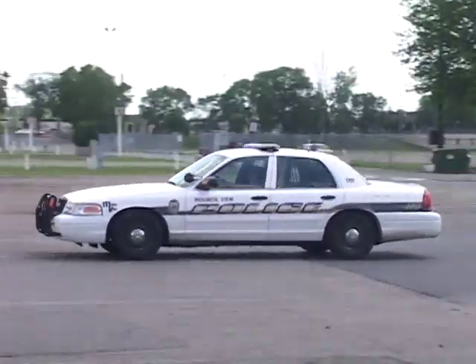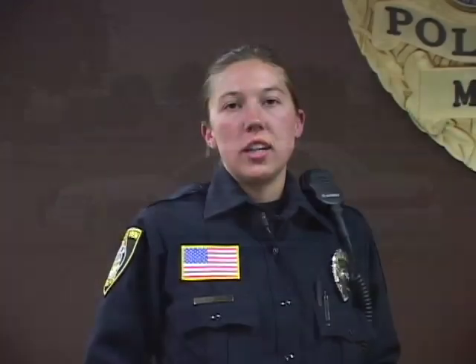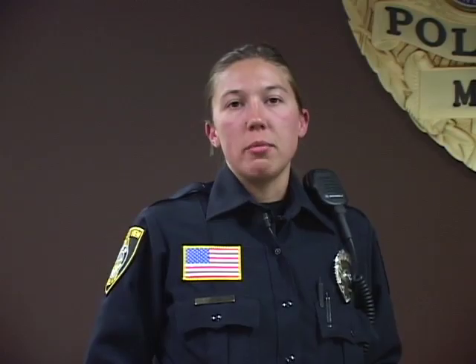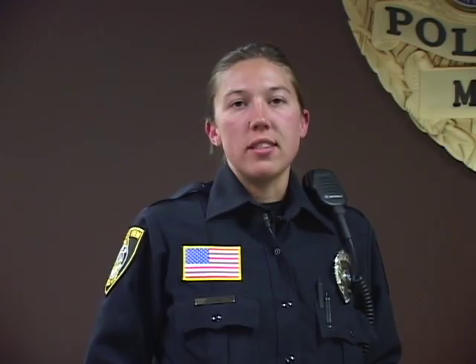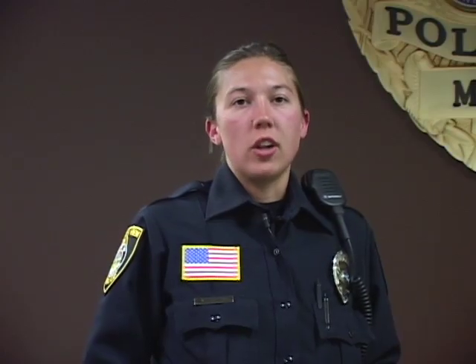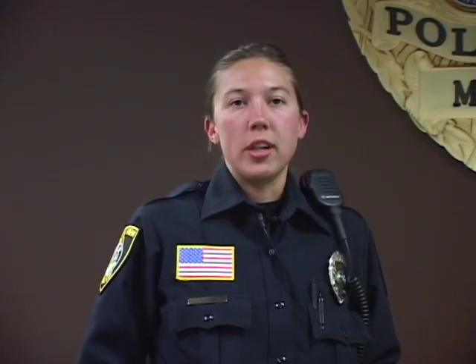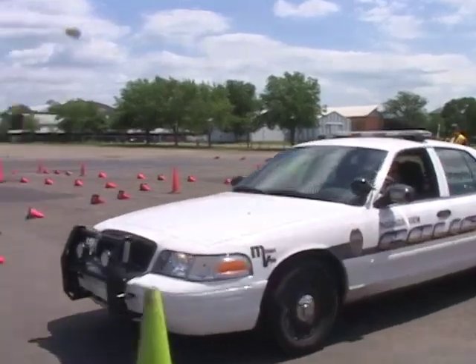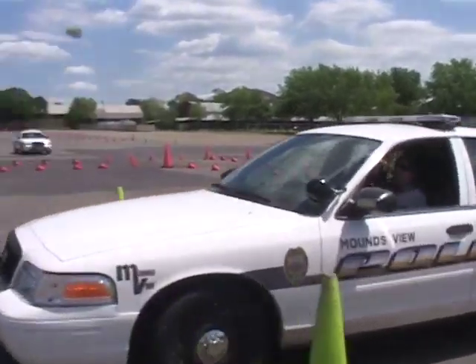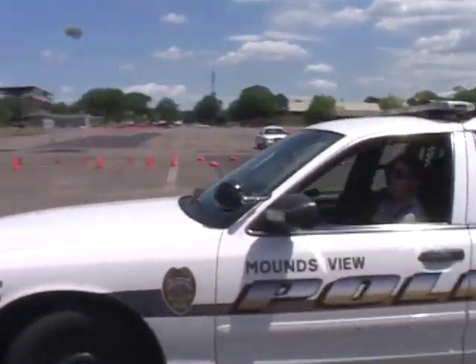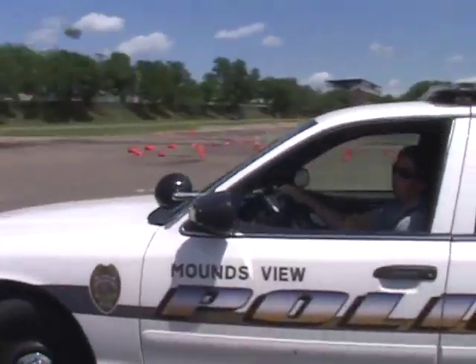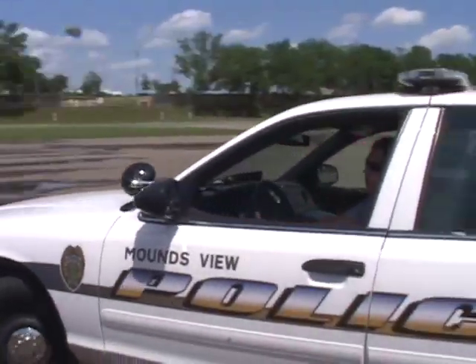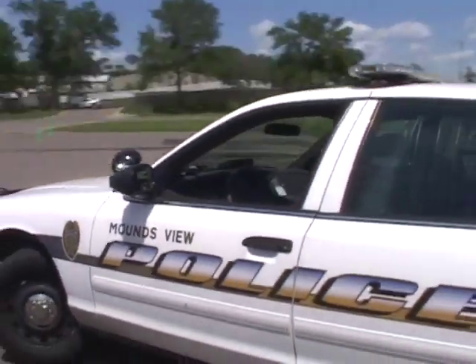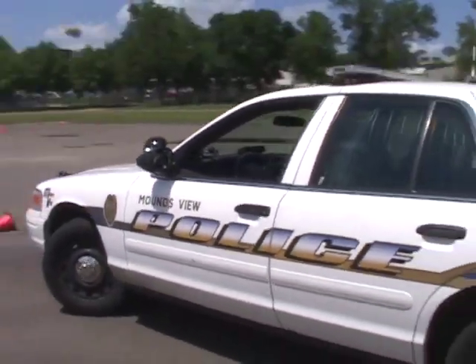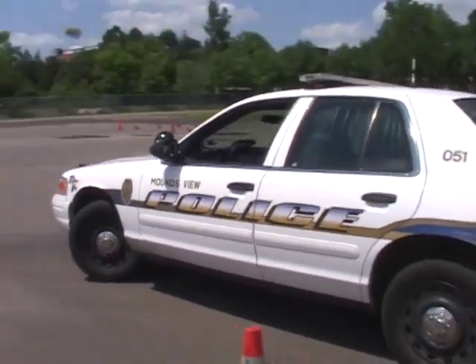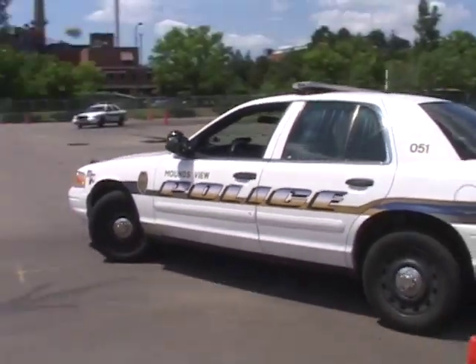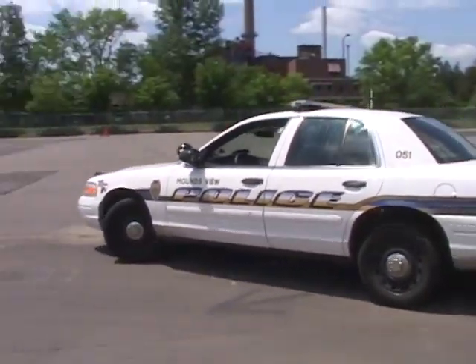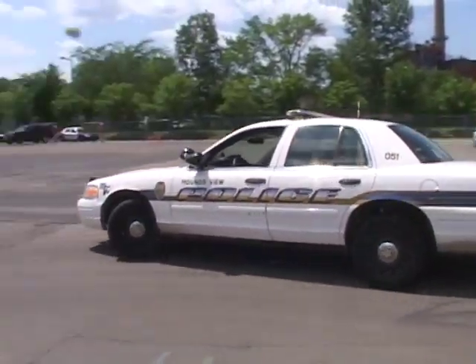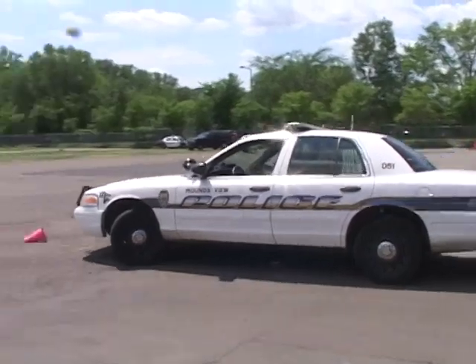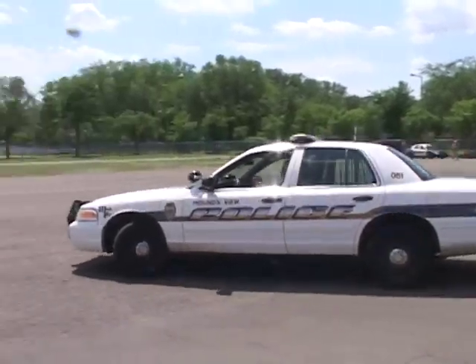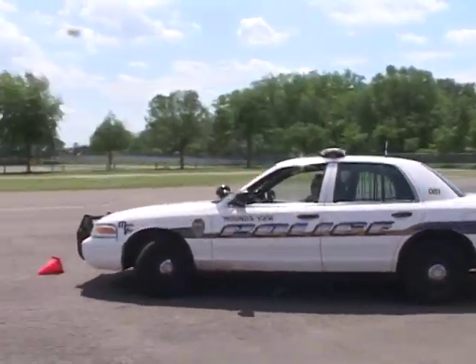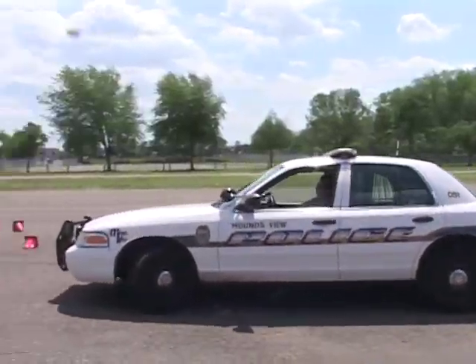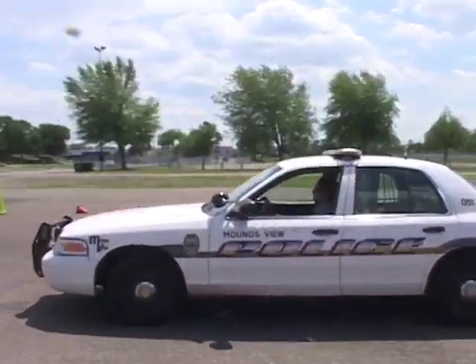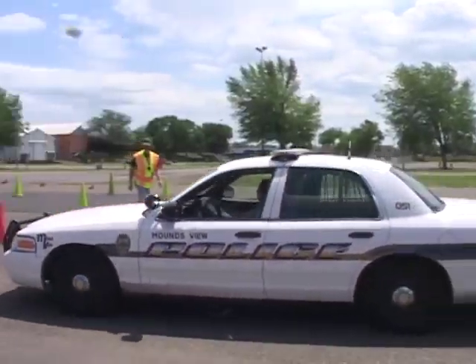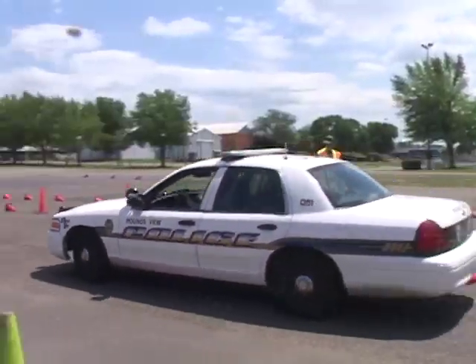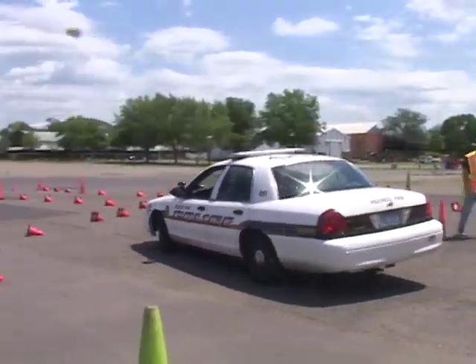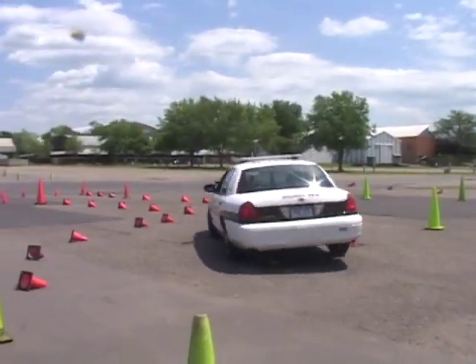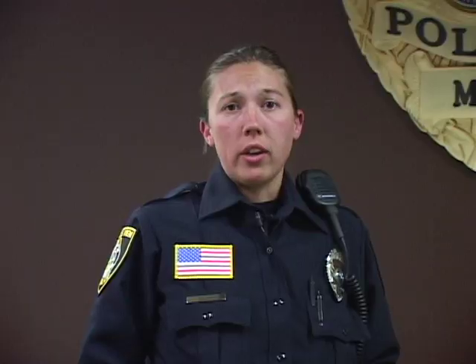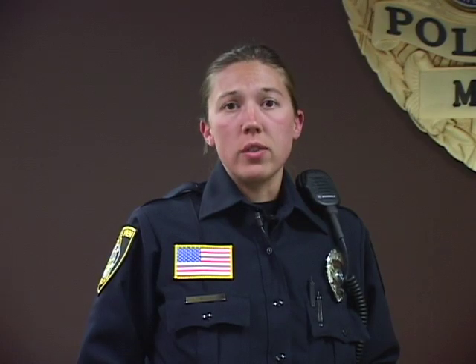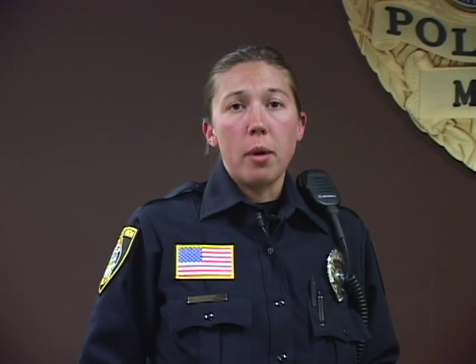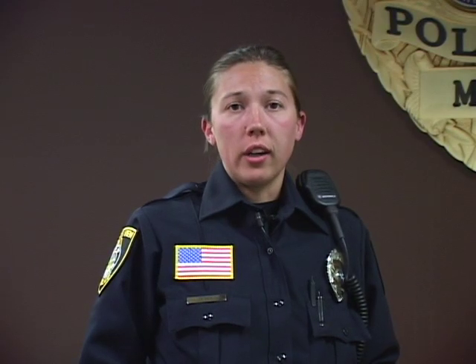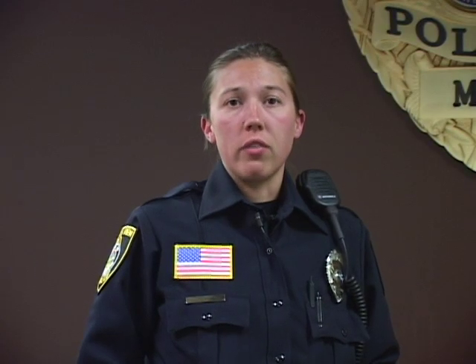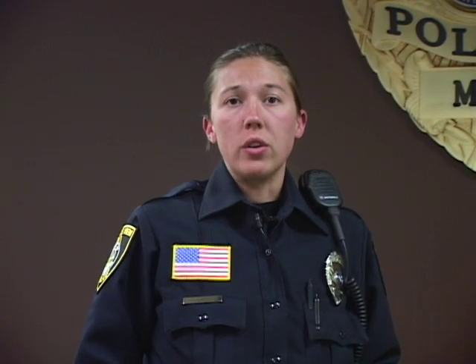I attended the emergency vehicle operations training. We focused on many topics, including emergency driving, pursuit driving, backing up our squad vehicles, and operating out of our vehicles.